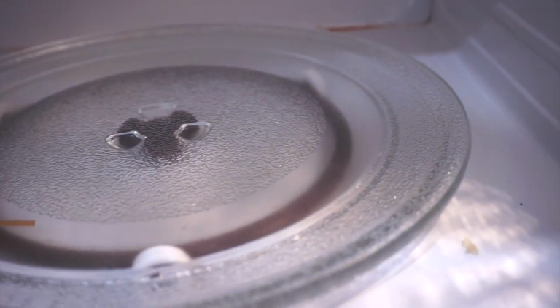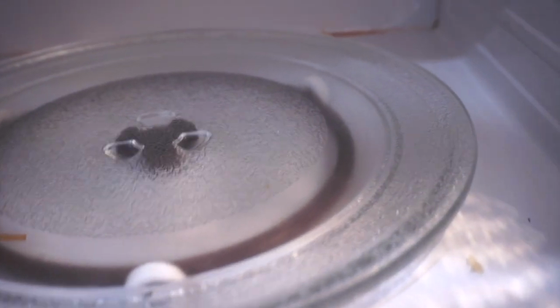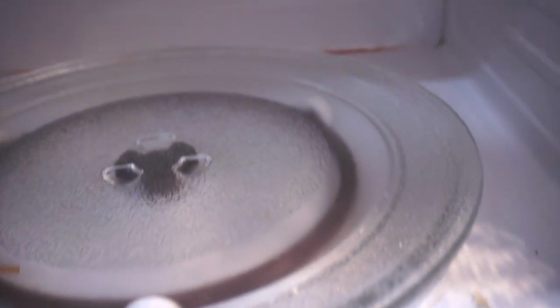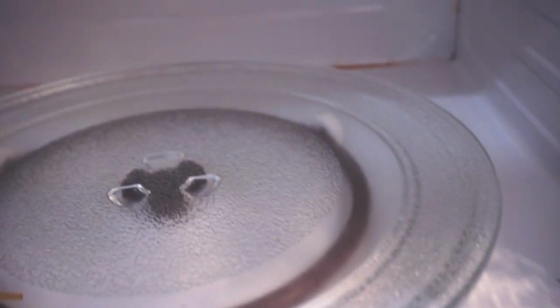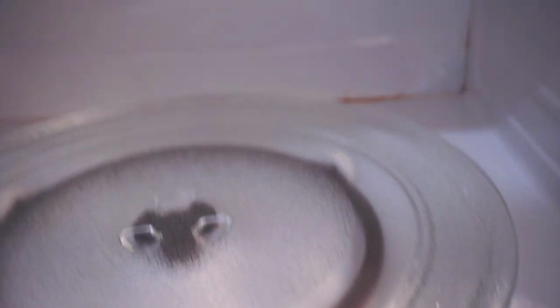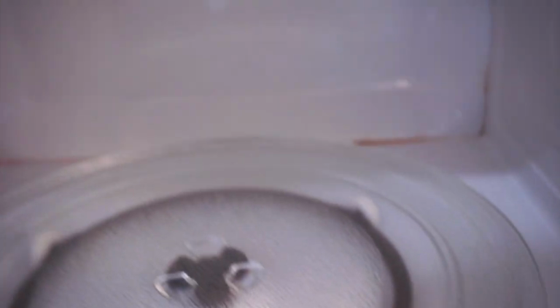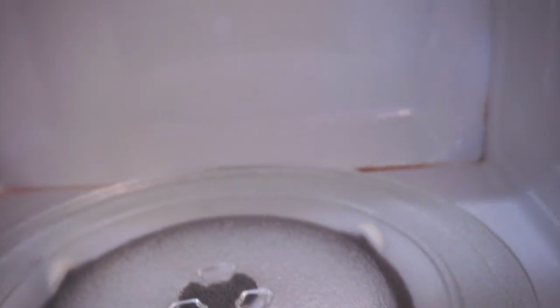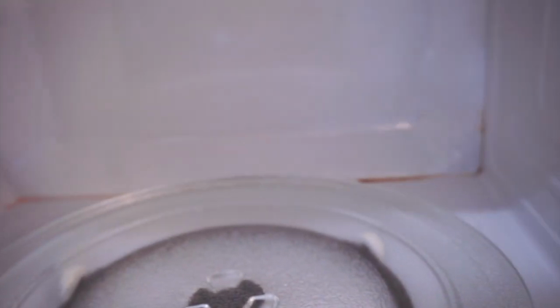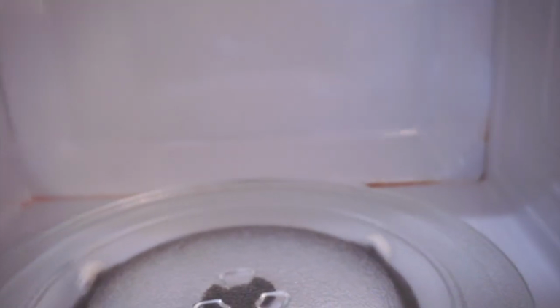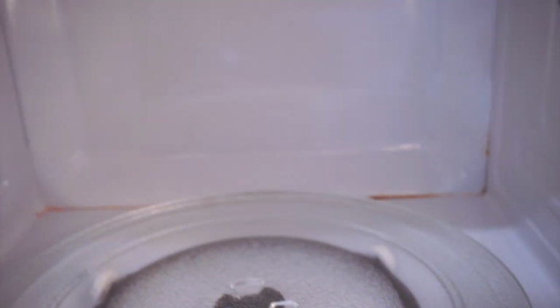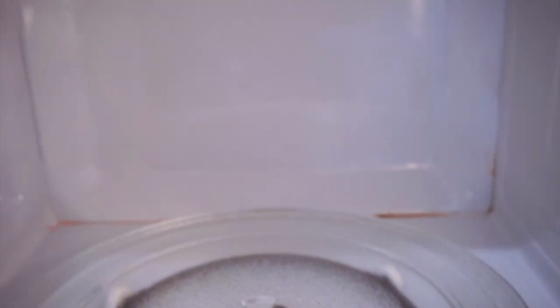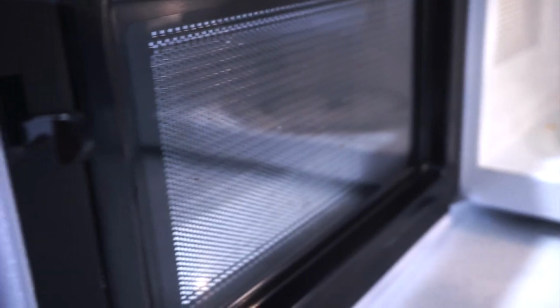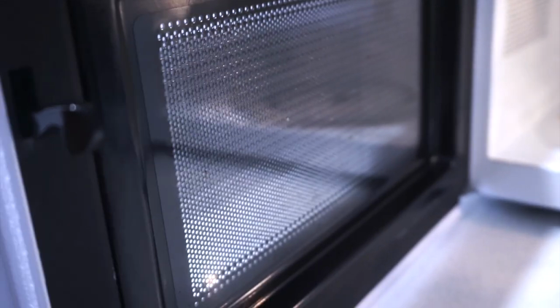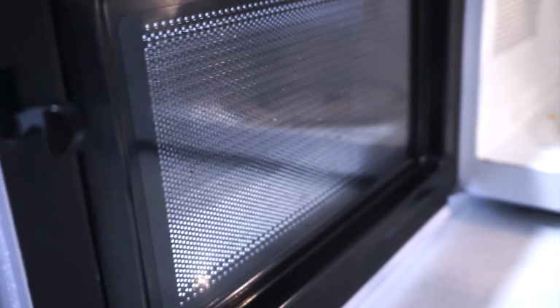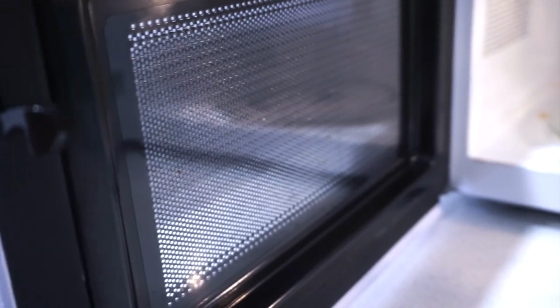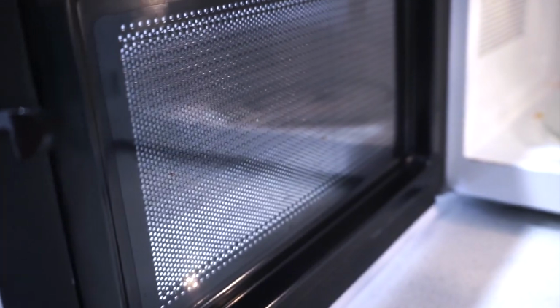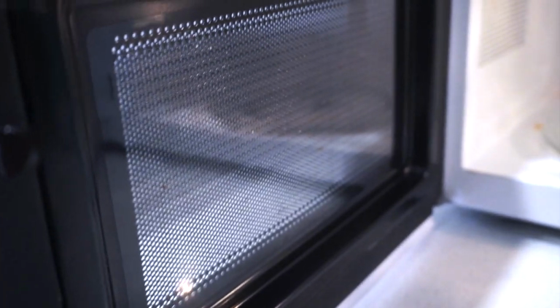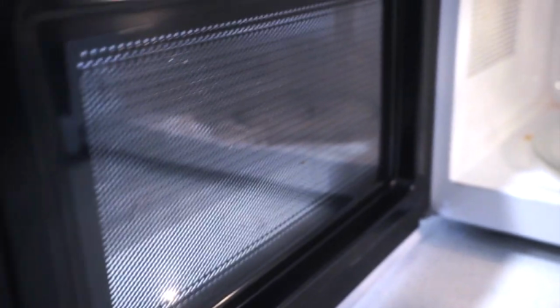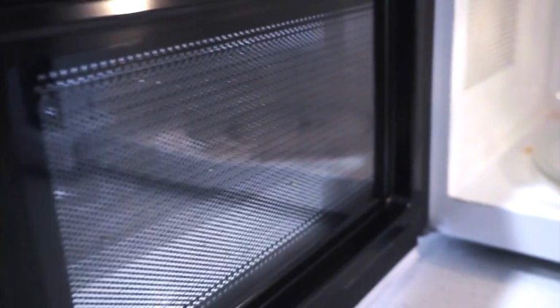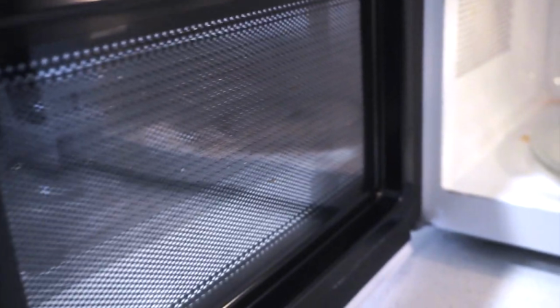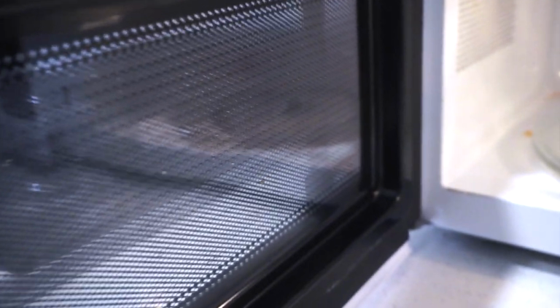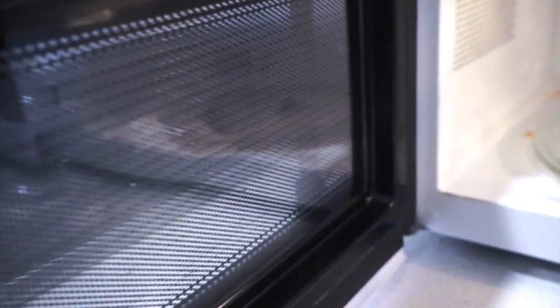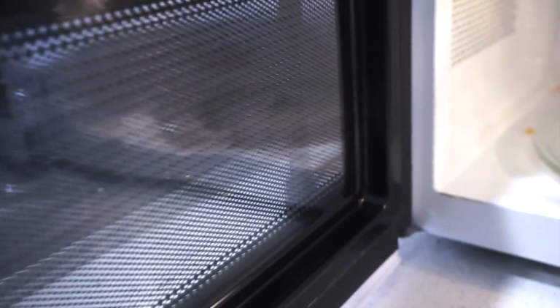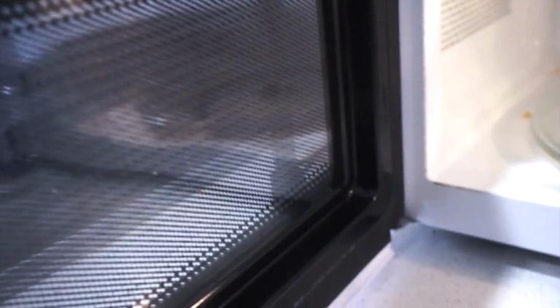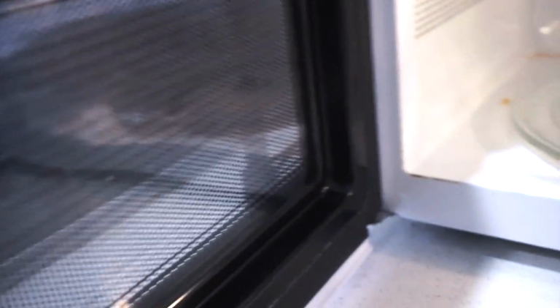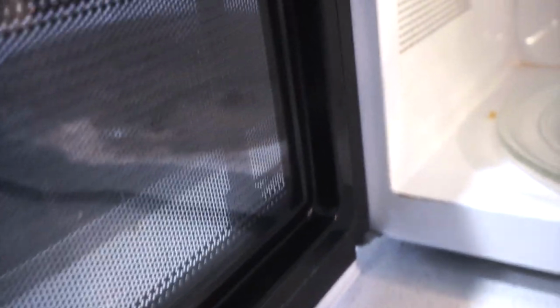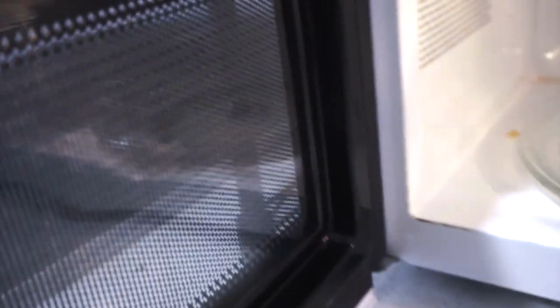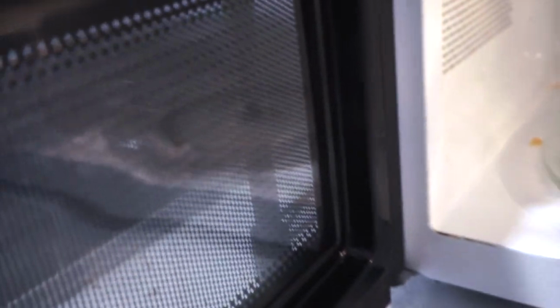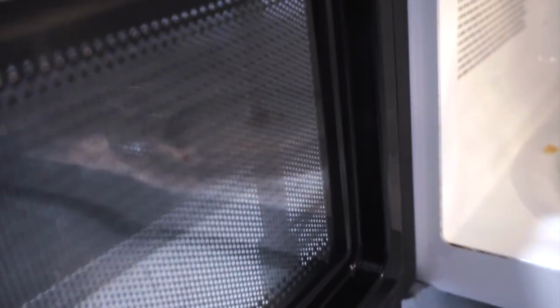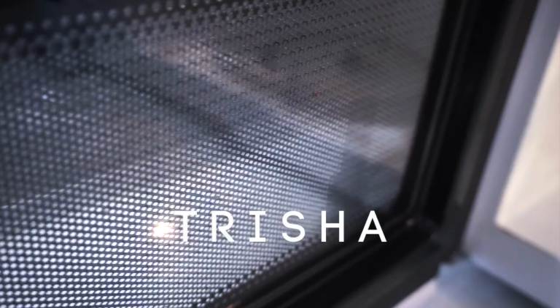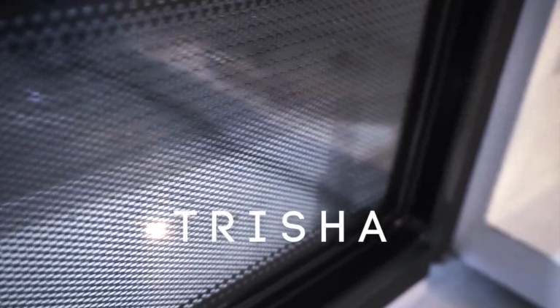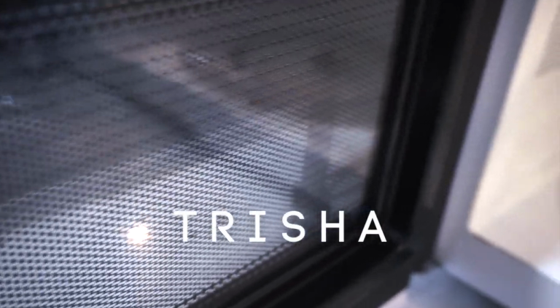Steam cleaning is really effective in loosening up hardened bits of food and grease in your microwave. By the way, if you're new here, hi, I'm Trisha.